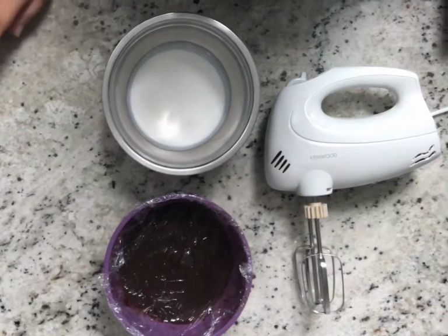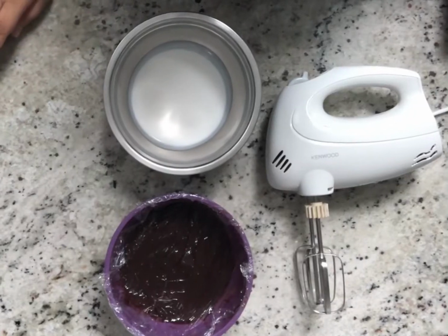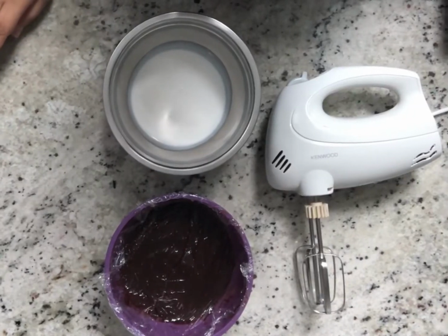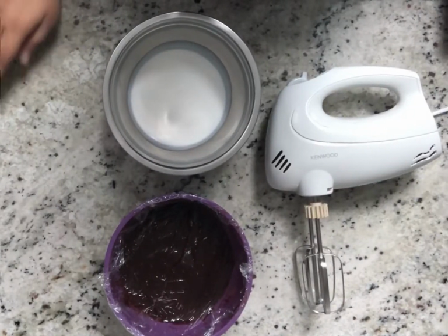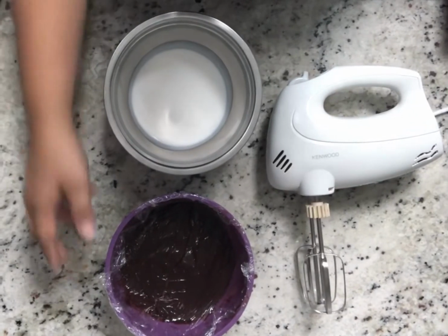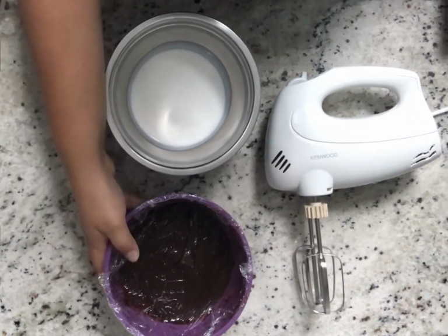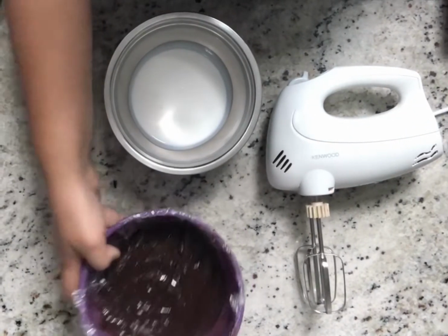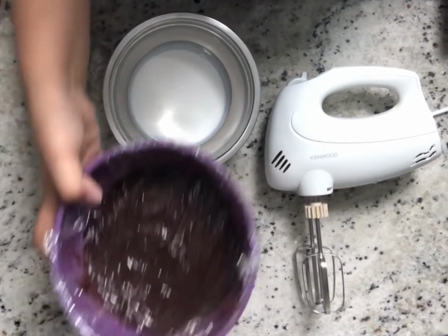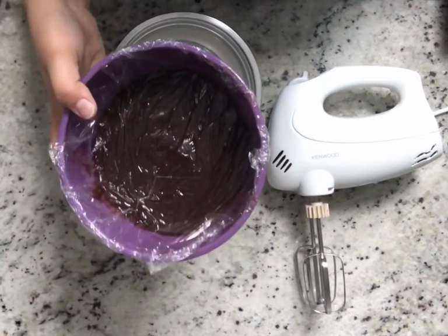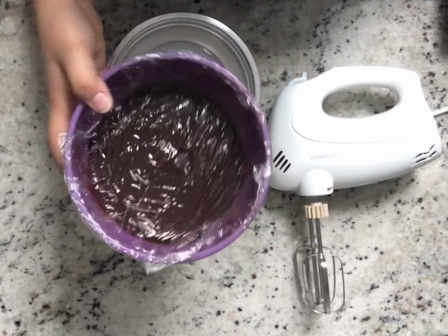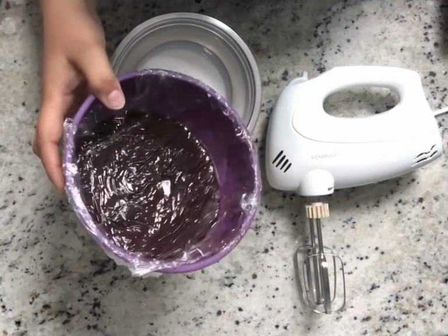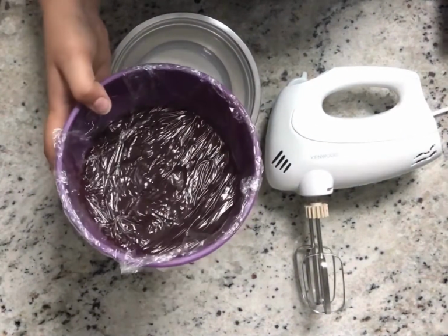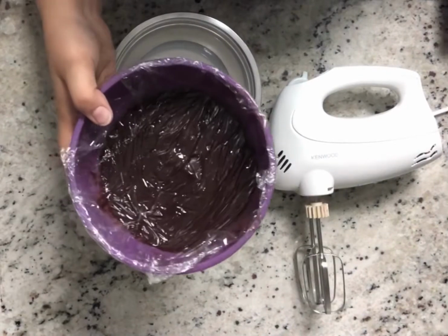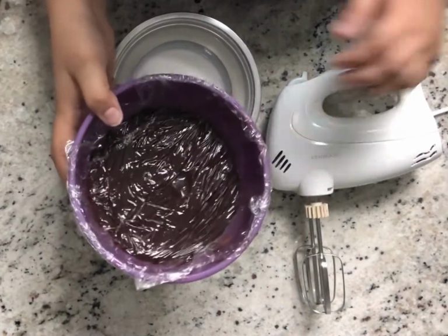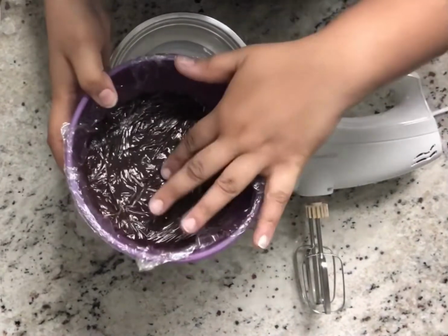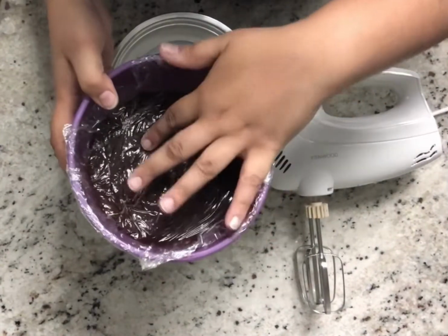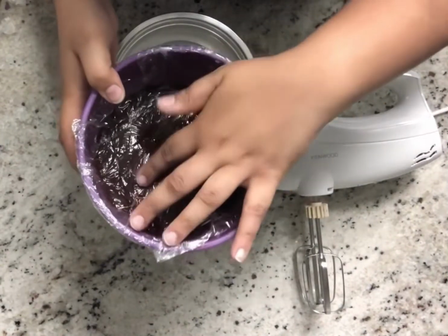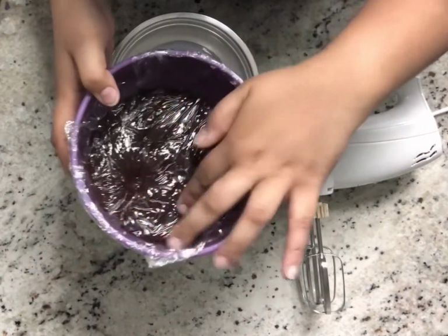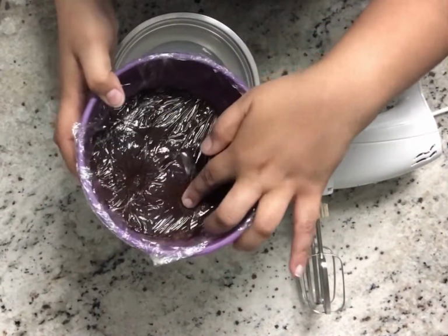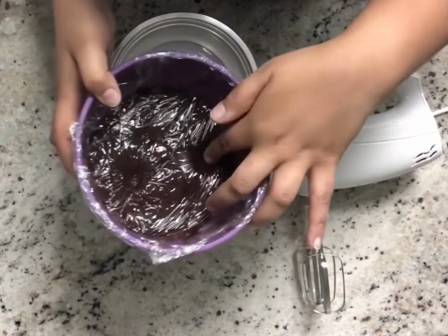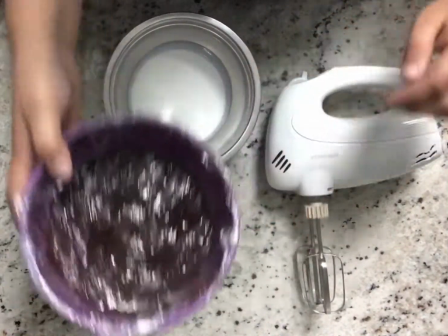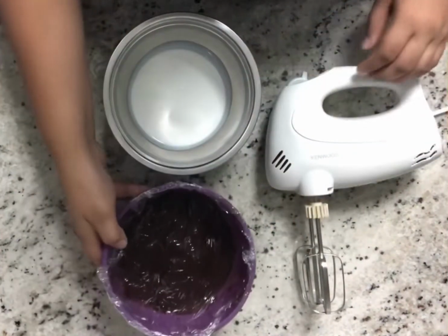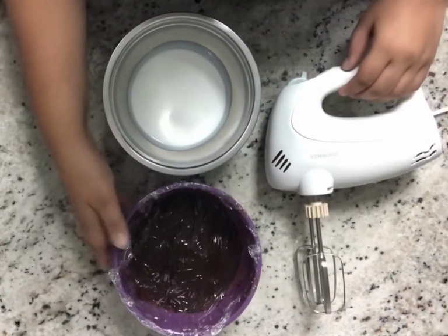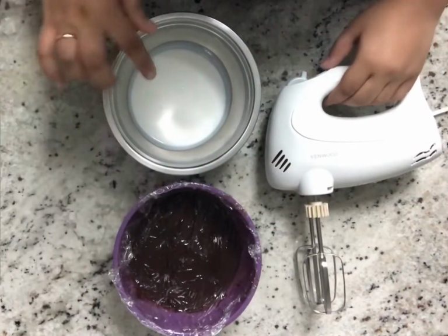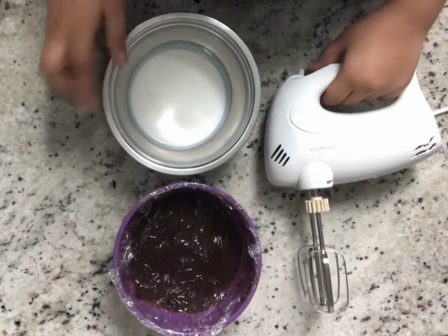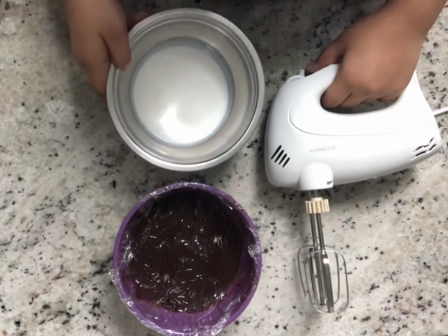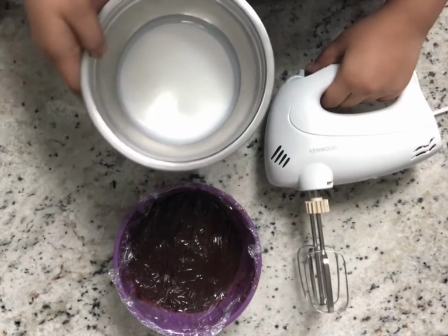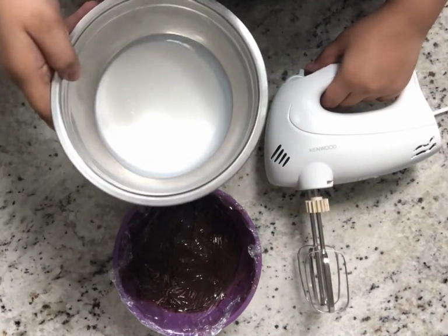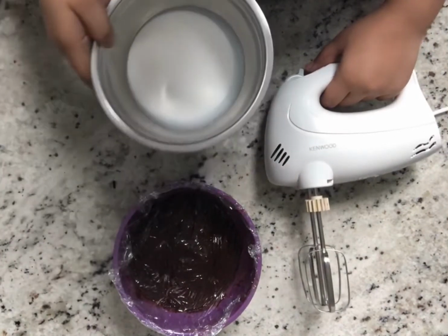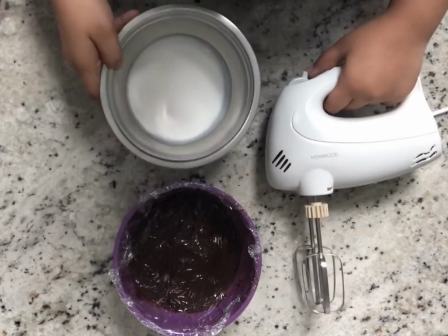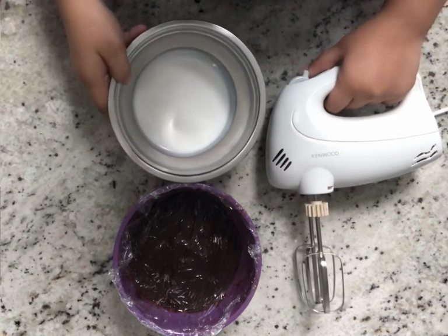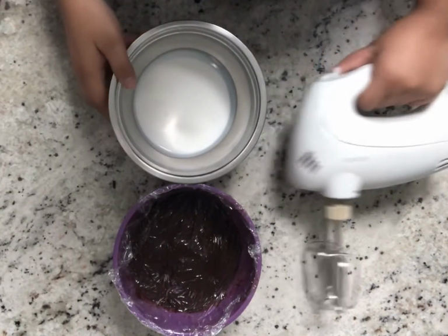Hi and welcome to Cakes and Conversations. Today we're learning two-ingredient chocolate mousse. This is a very simple recipe. There are many recipes available online that include agar agar, butter, and icing sugar, but this is a very simple recipe.